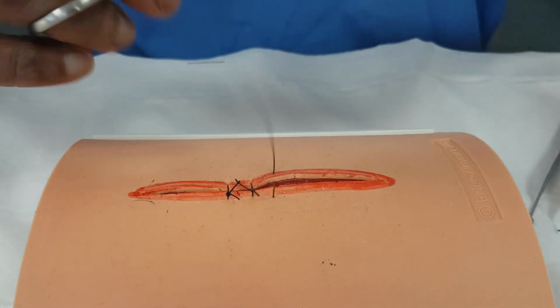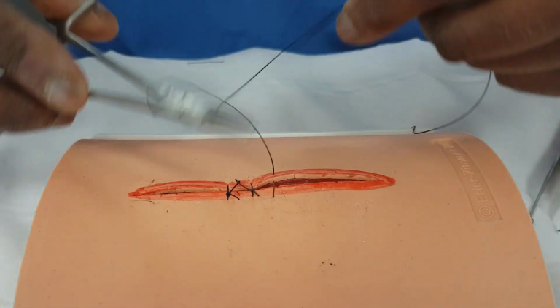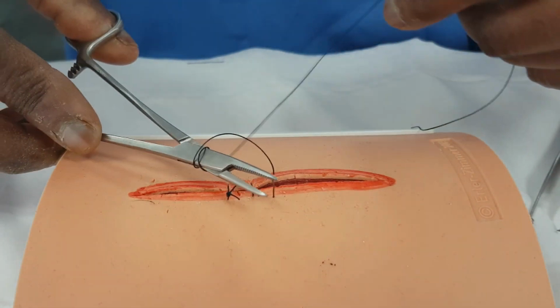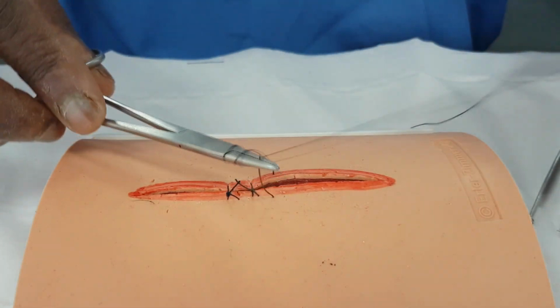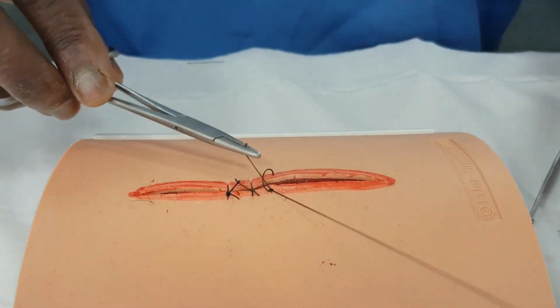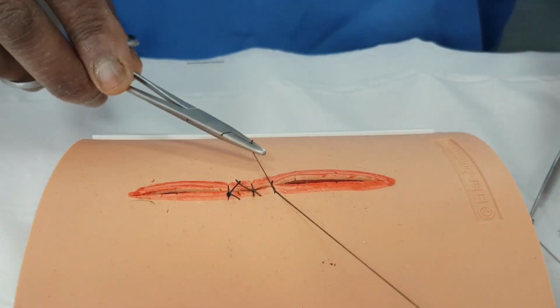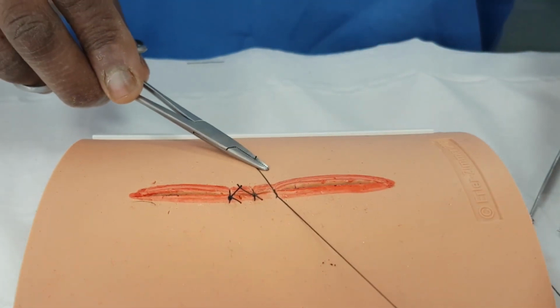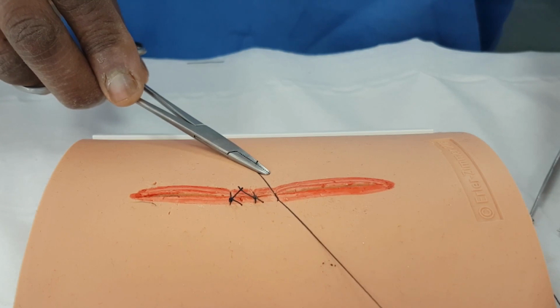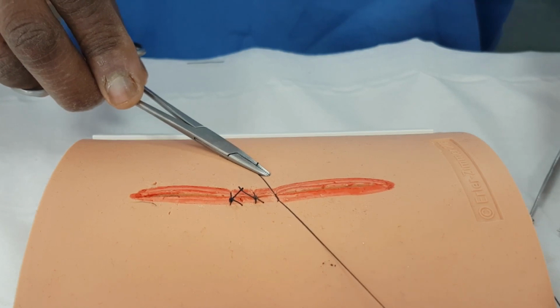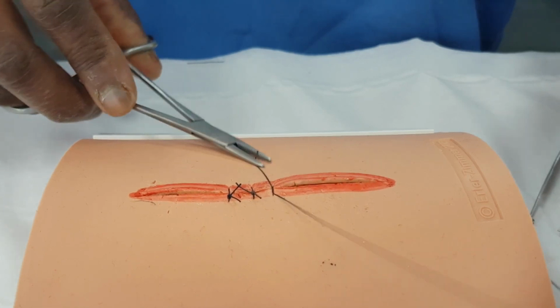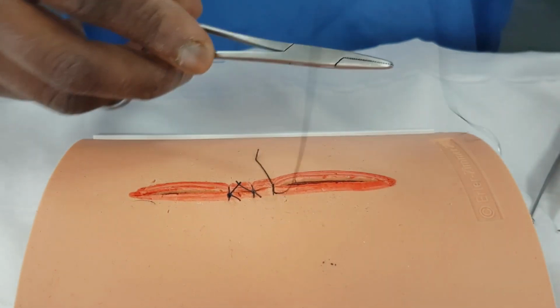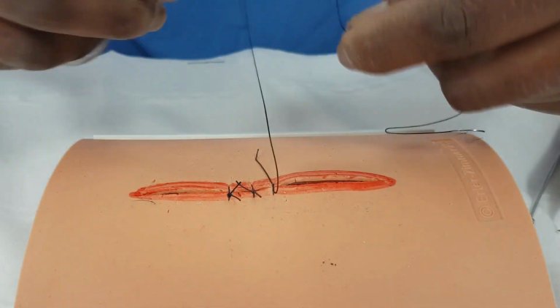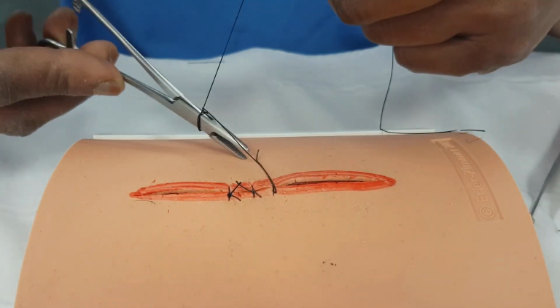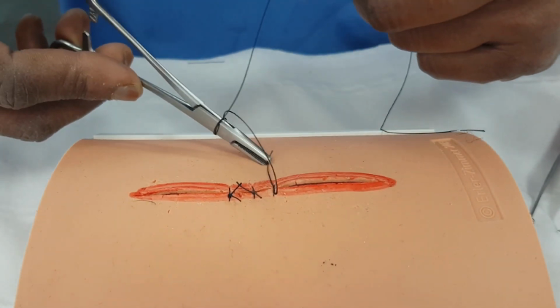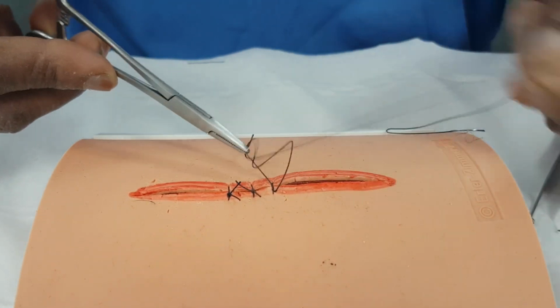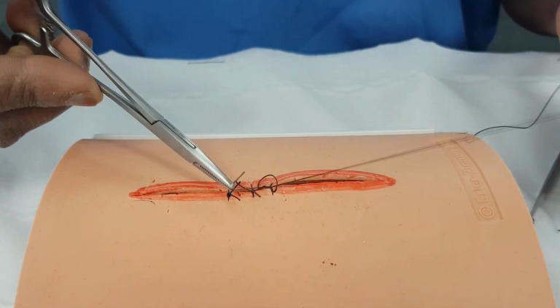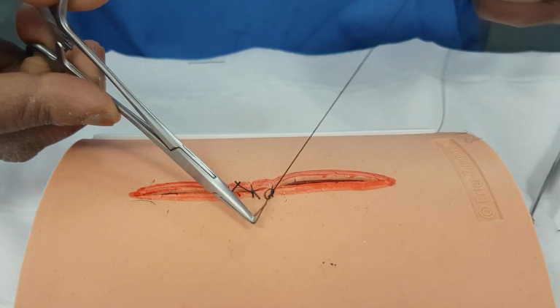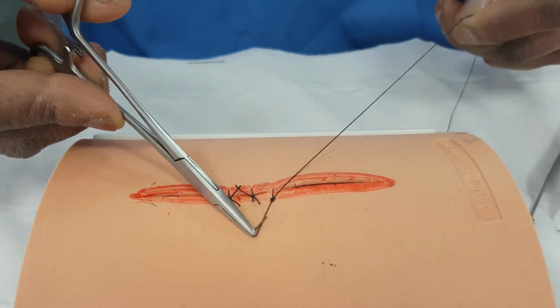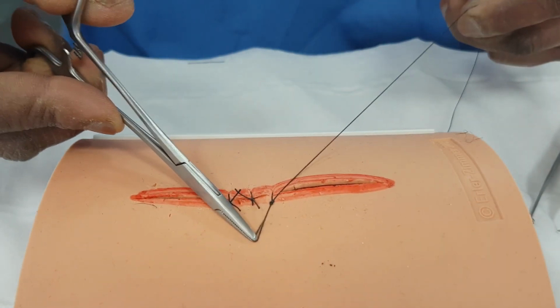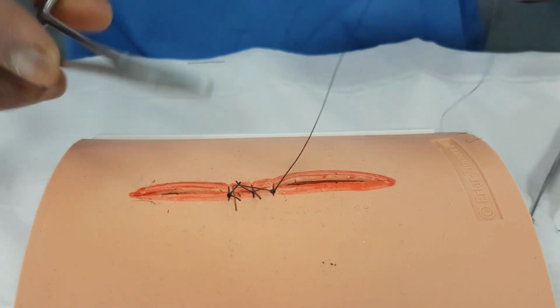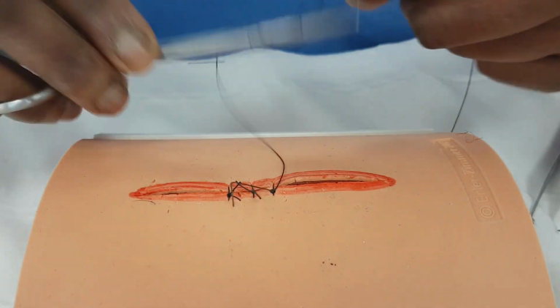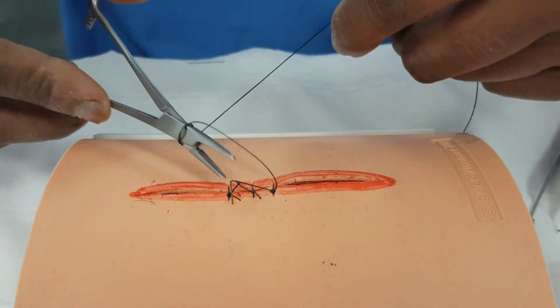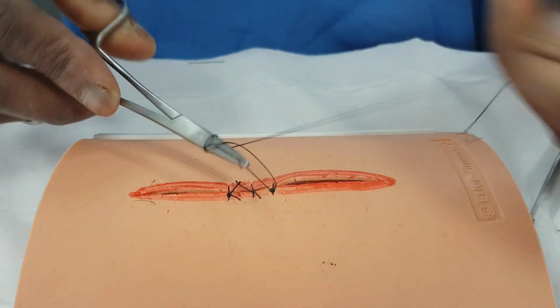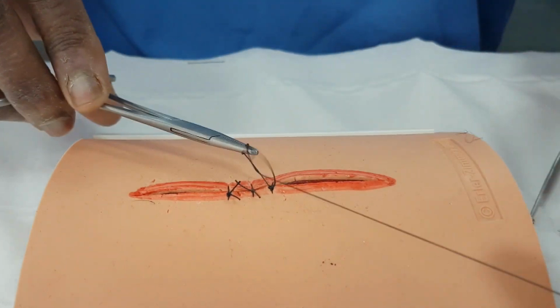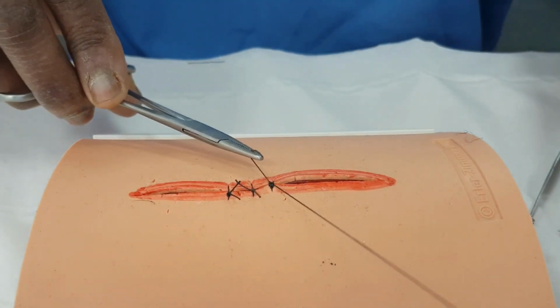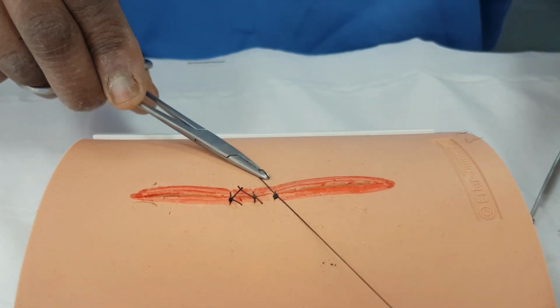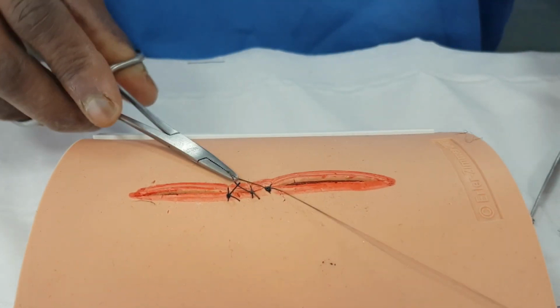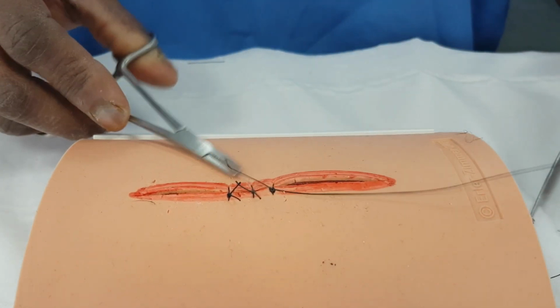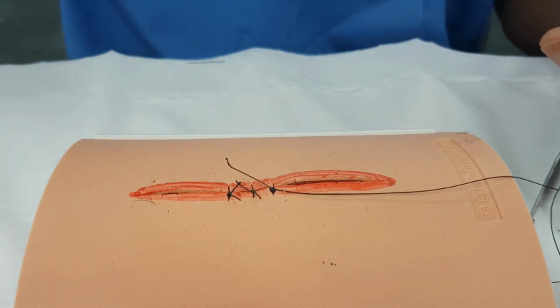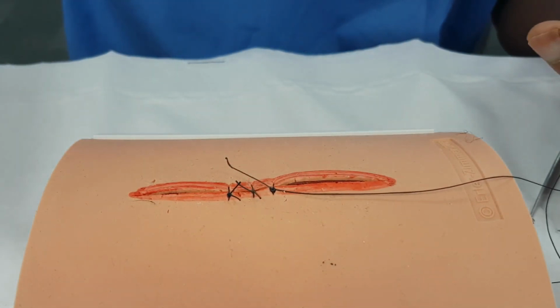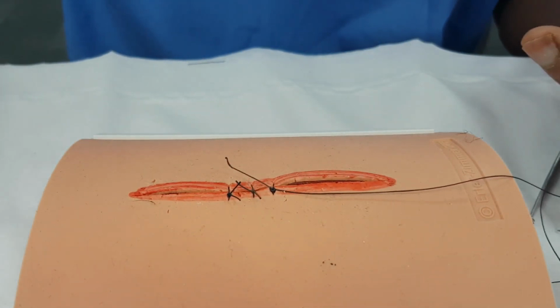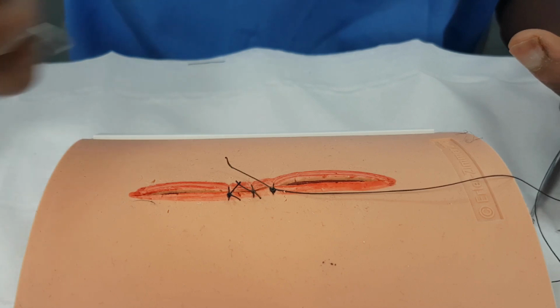And I want to start this and tie it off. Two throws one way. This time we'll do two throws both ways because we feel we want to start this as a starting point. We'll do one more for good luck. So we've now got that ready to go.